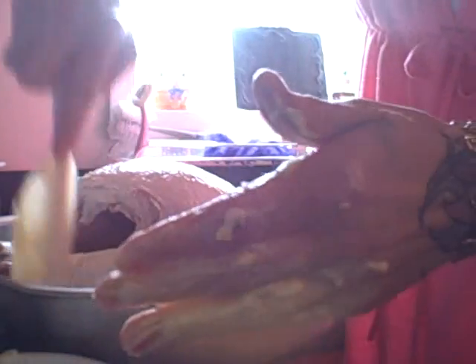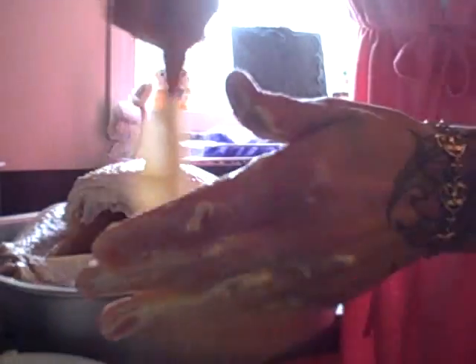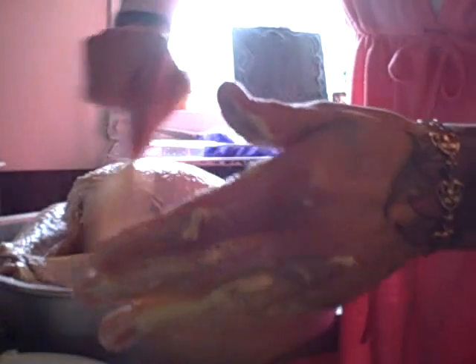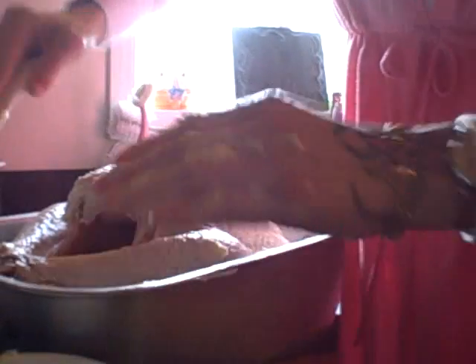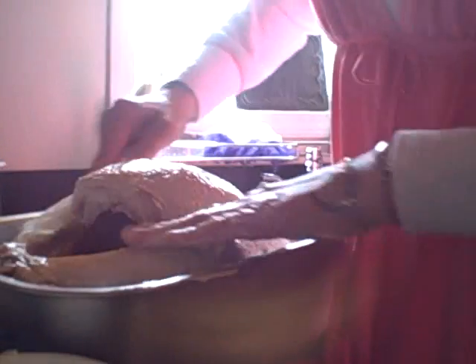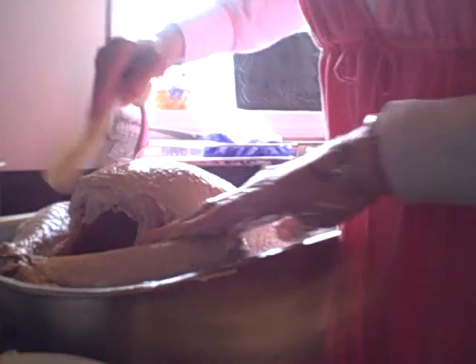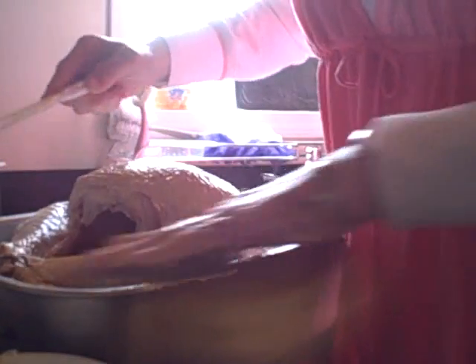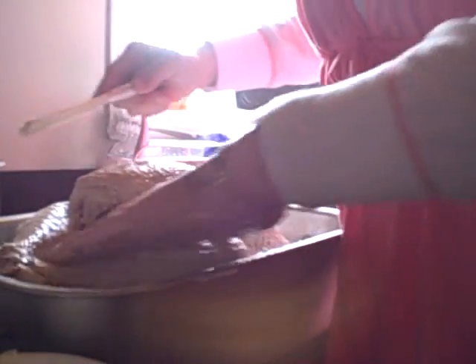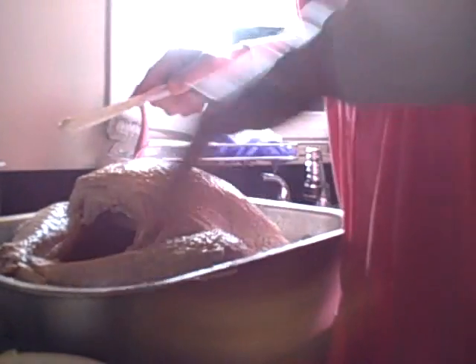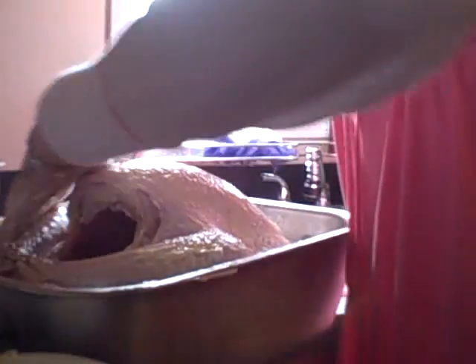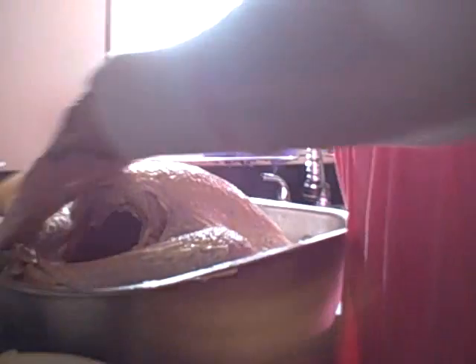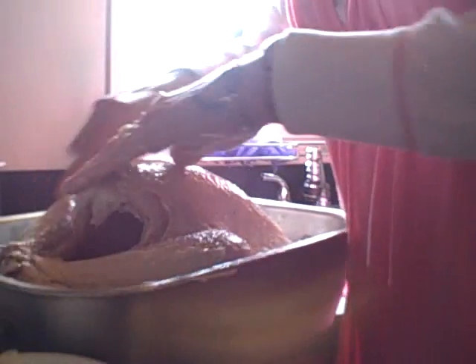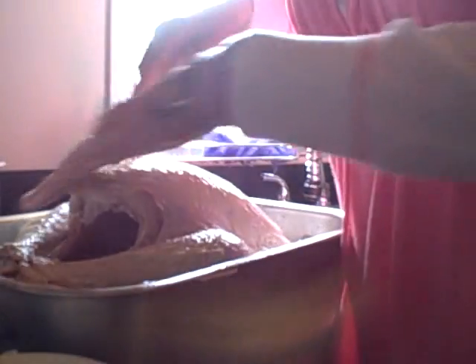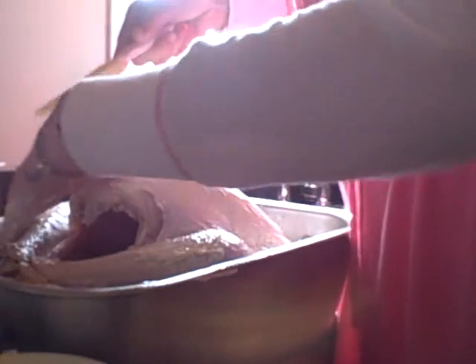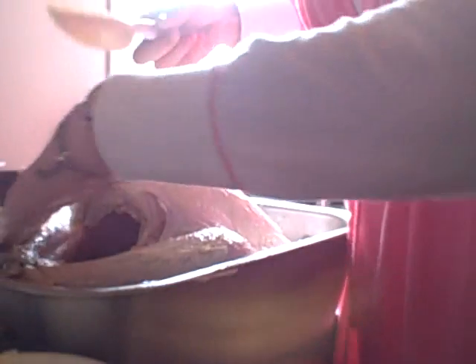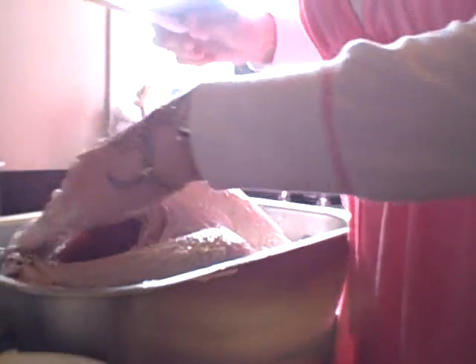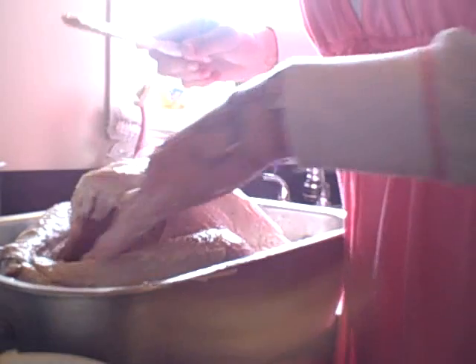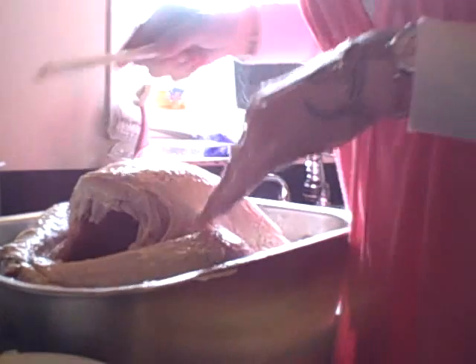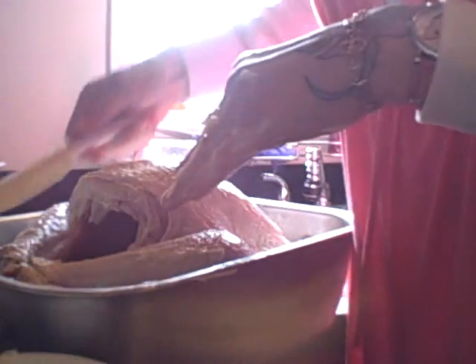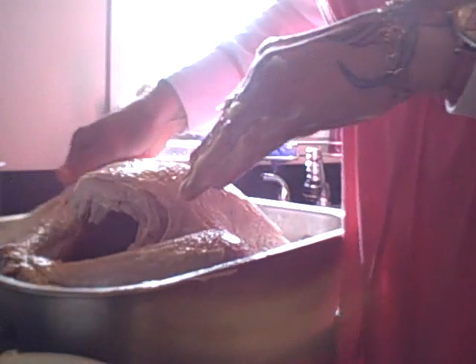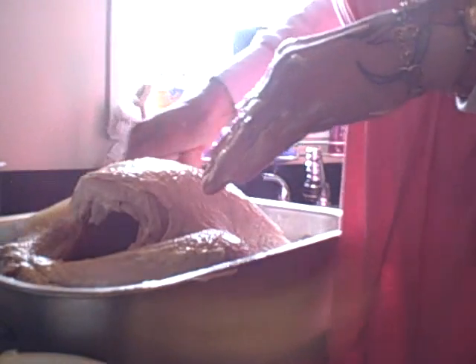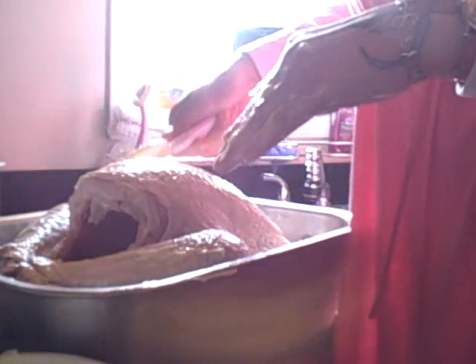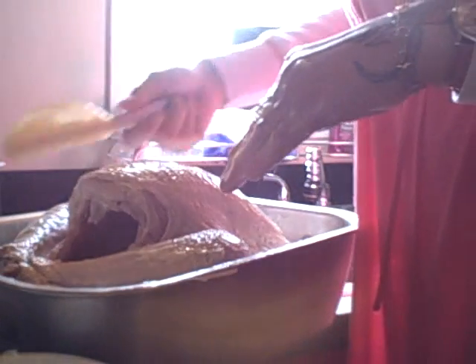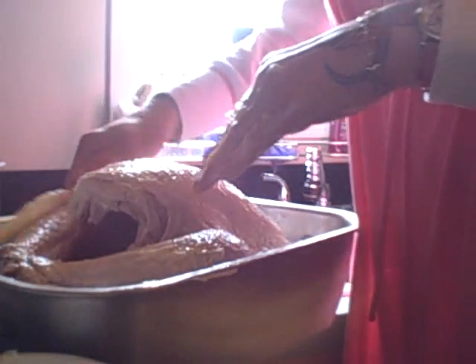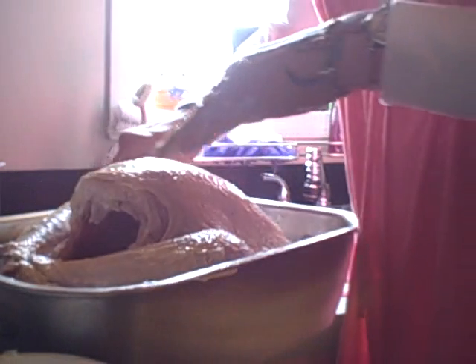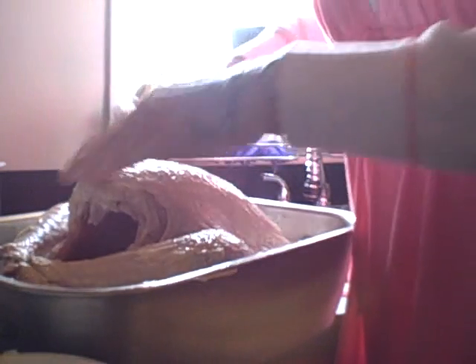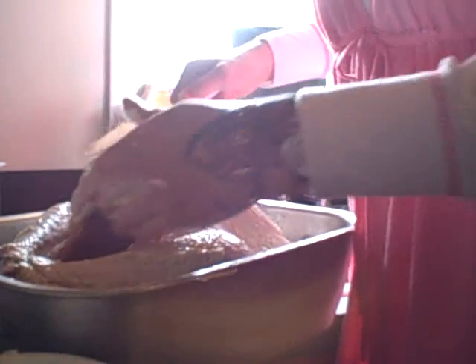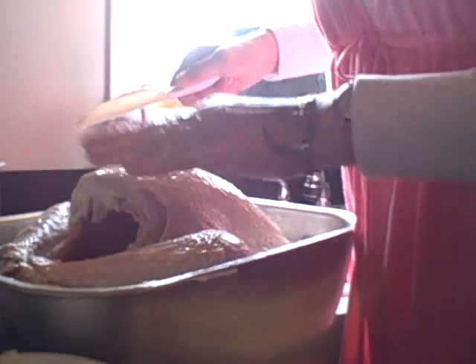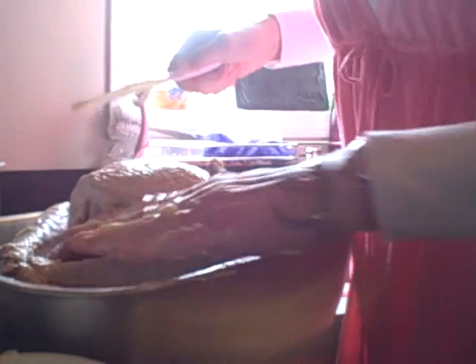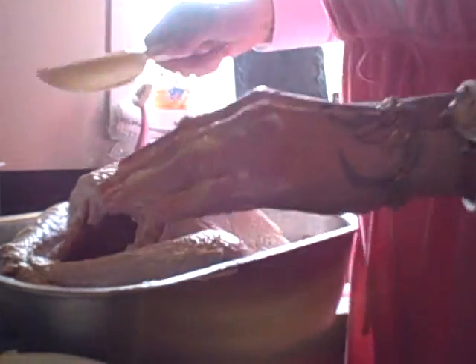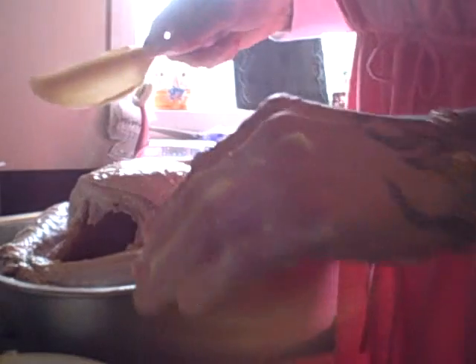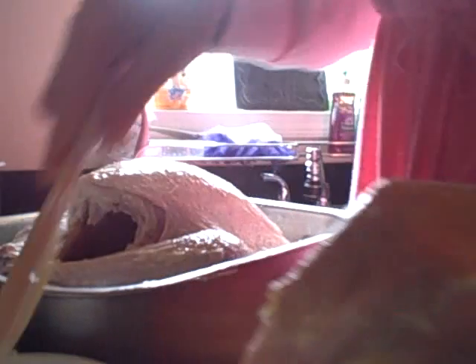Usually I start my bird off in the middle of the night, but I switched to using fresh birds because it took too long to thaw the frozen ones.